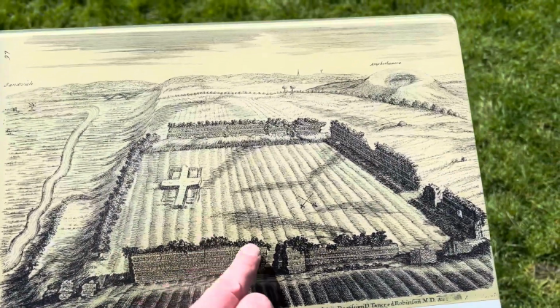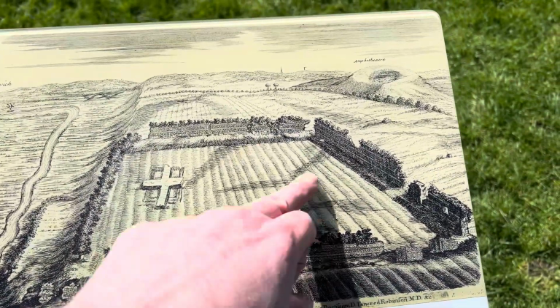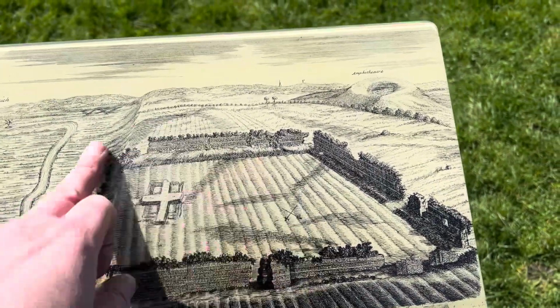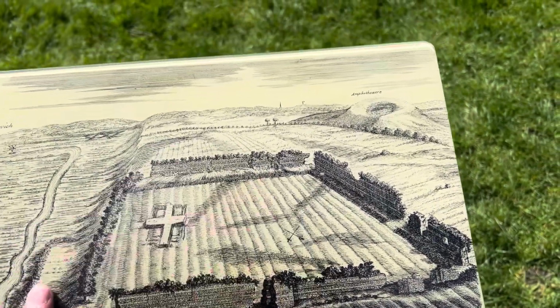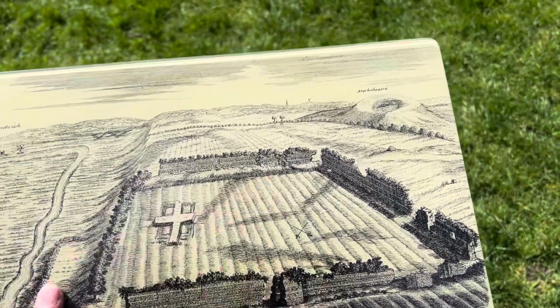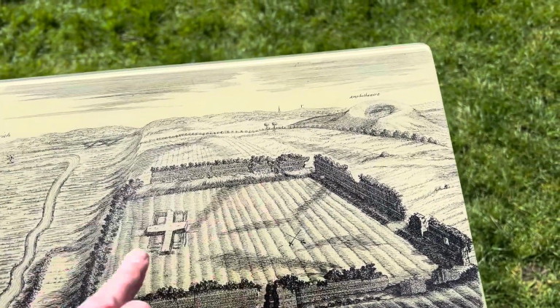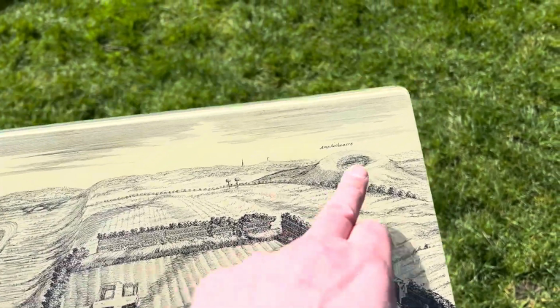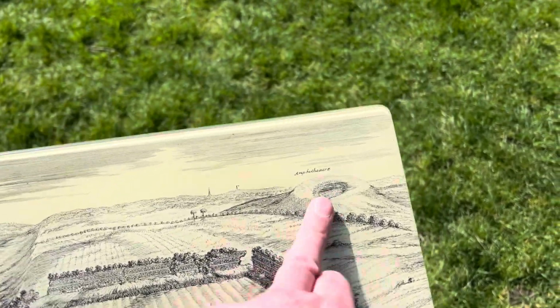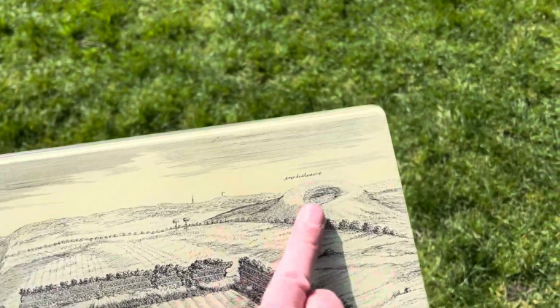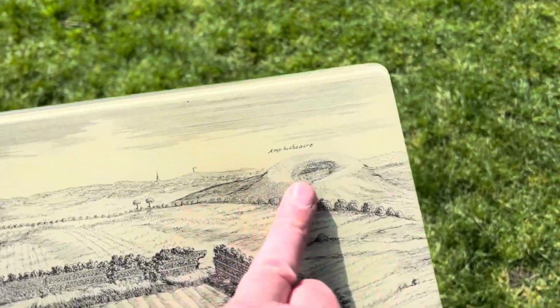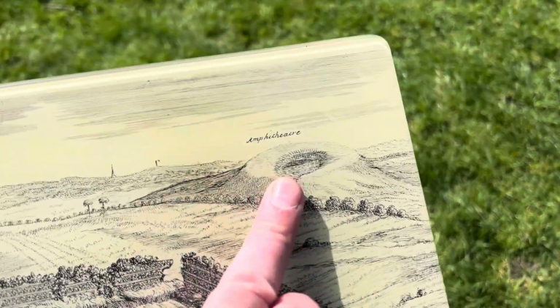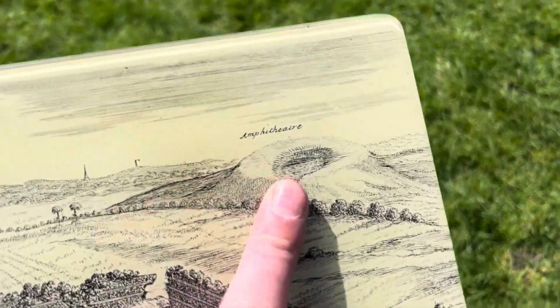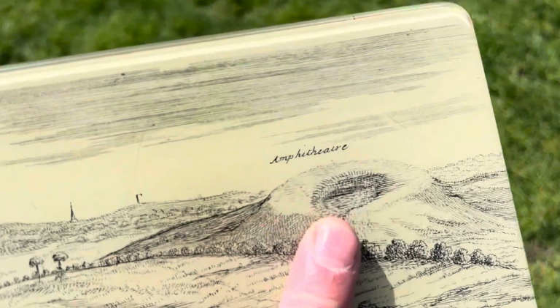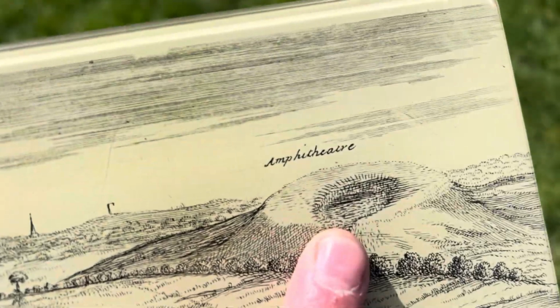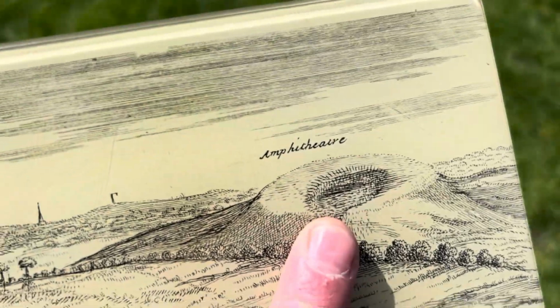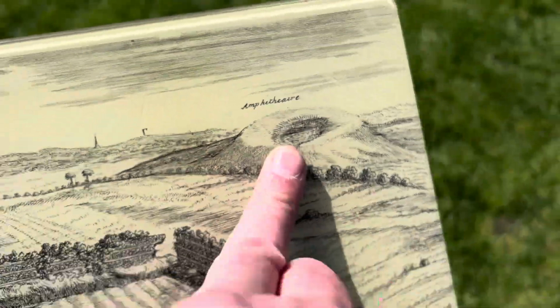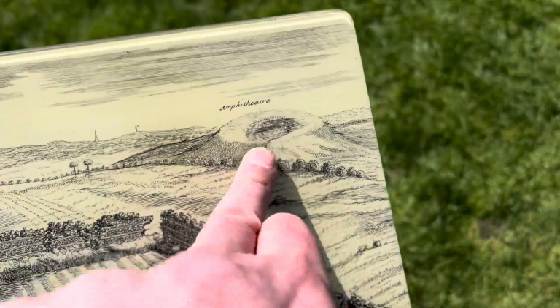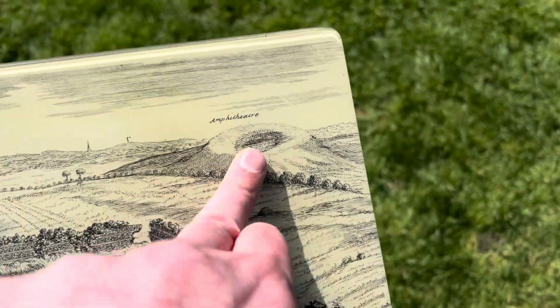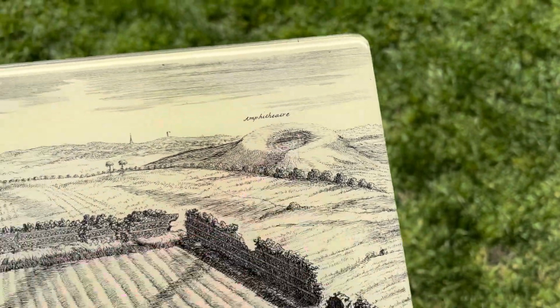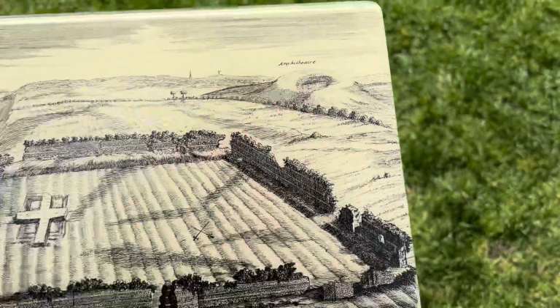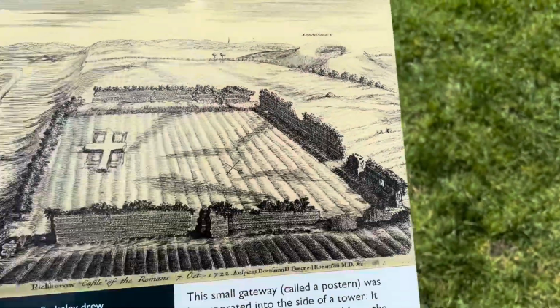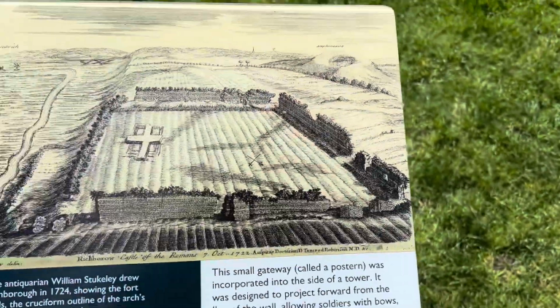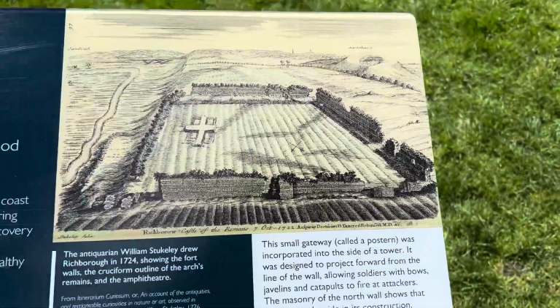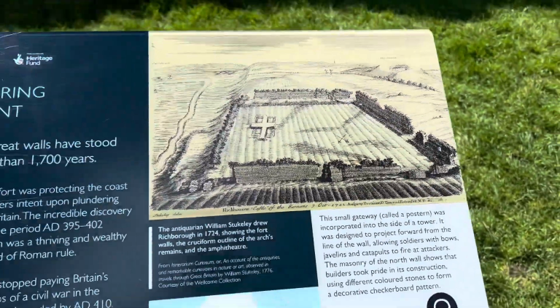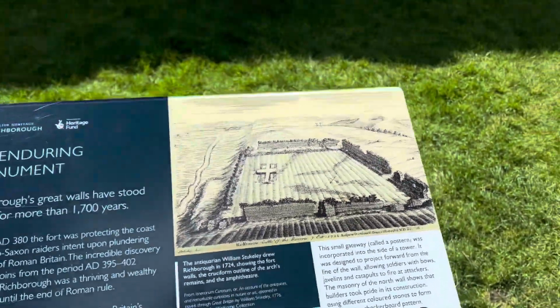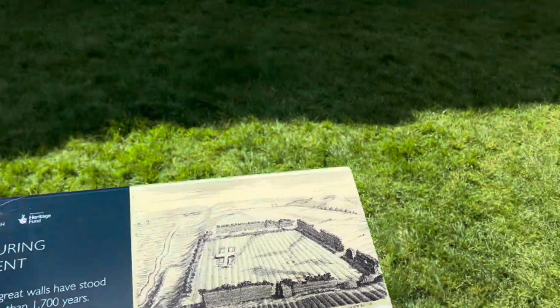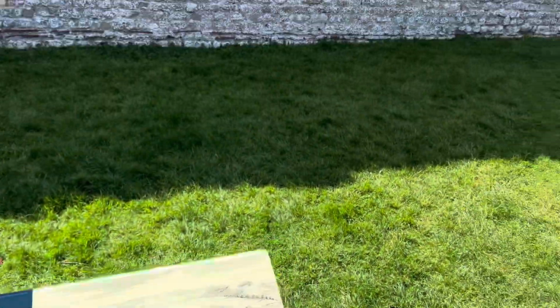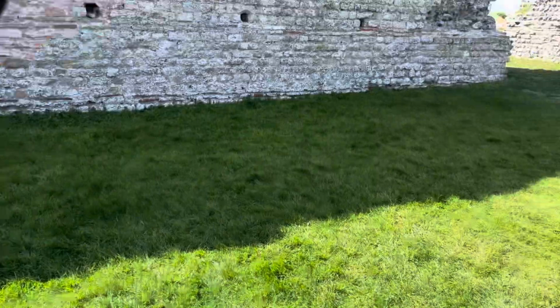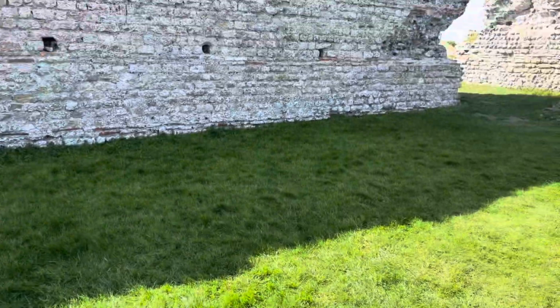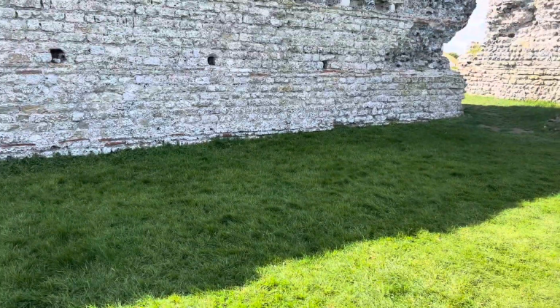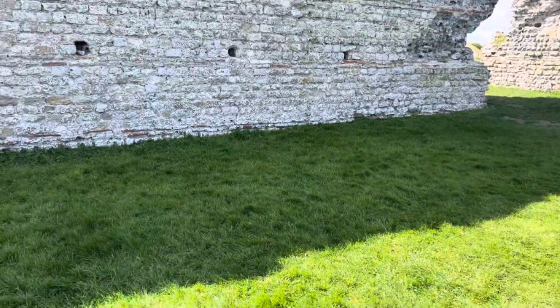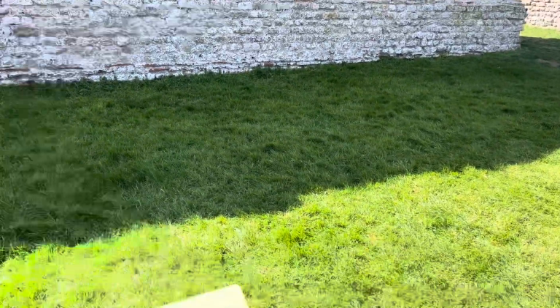And look, there it all is — and there's the amphitheater. So that's over there to the left; we need to go to that.